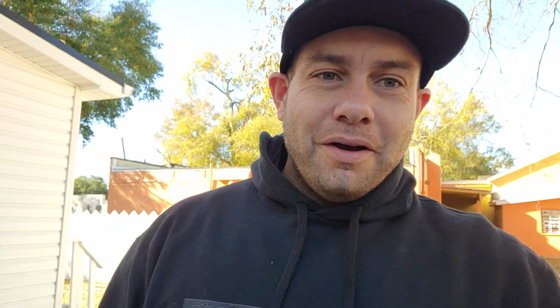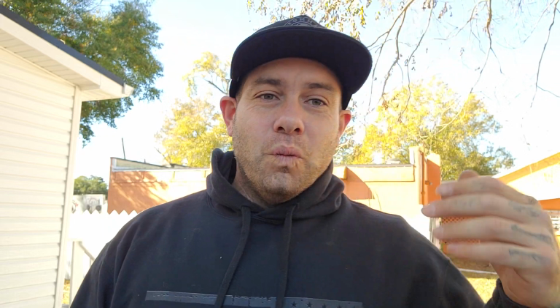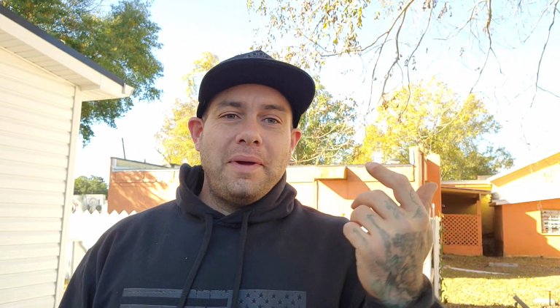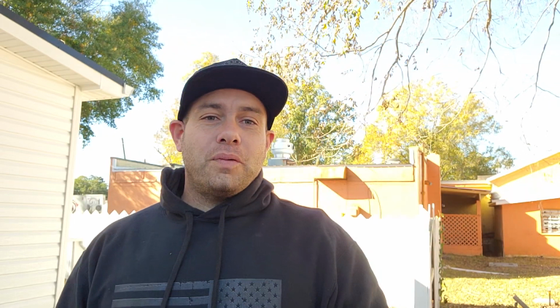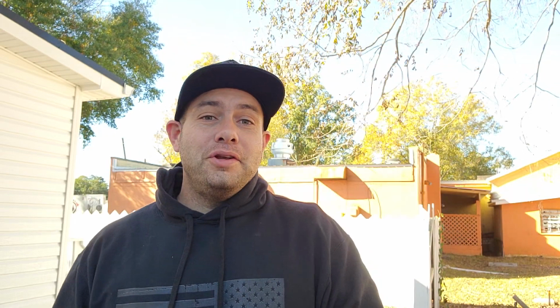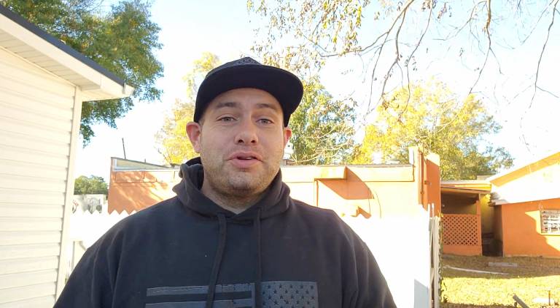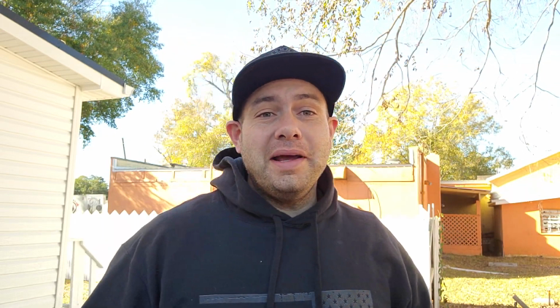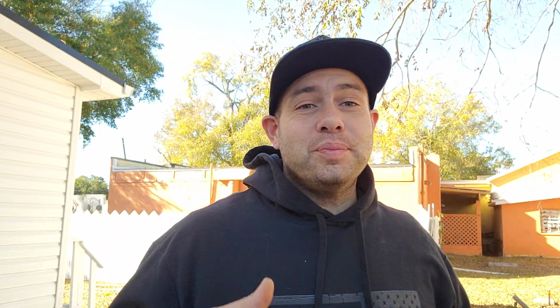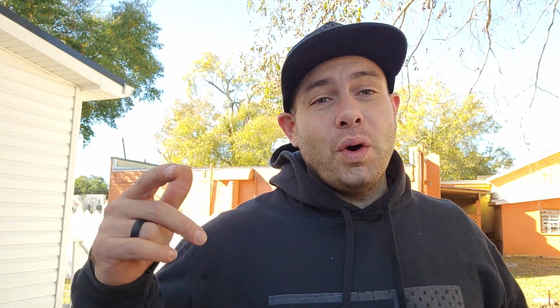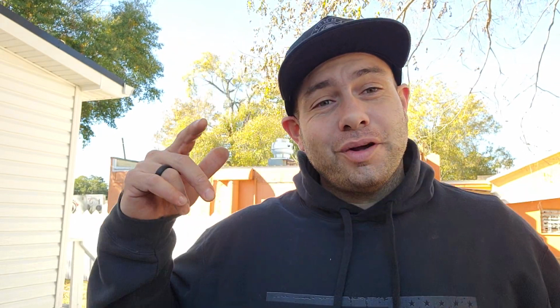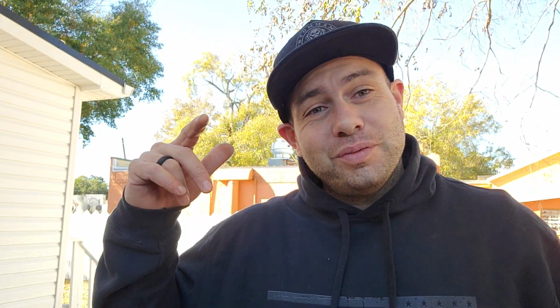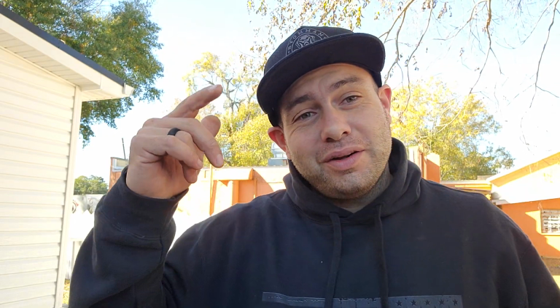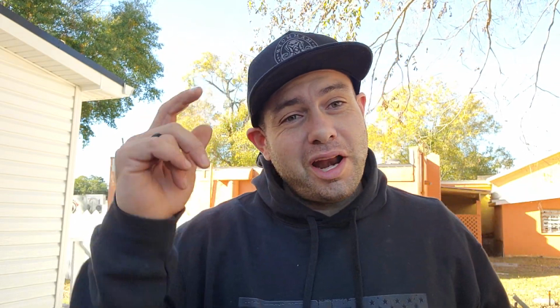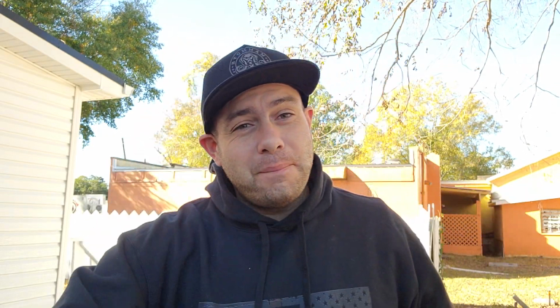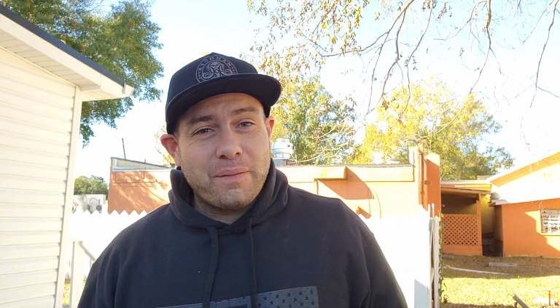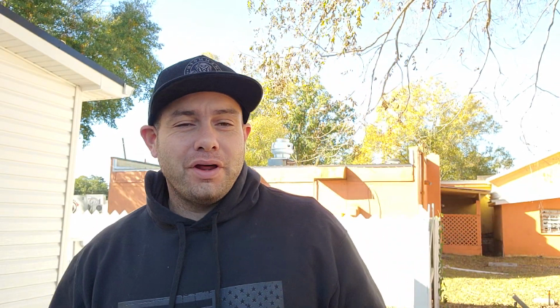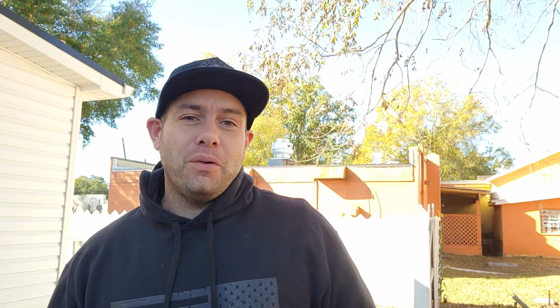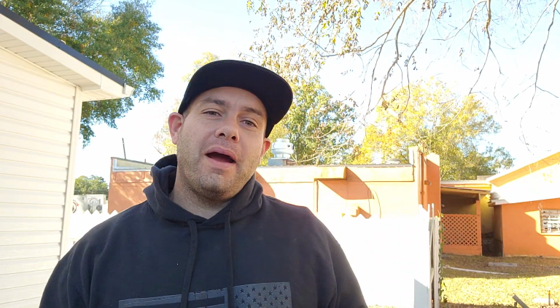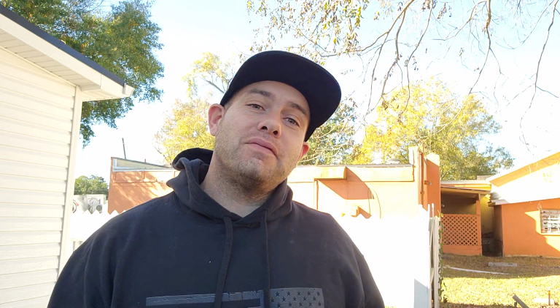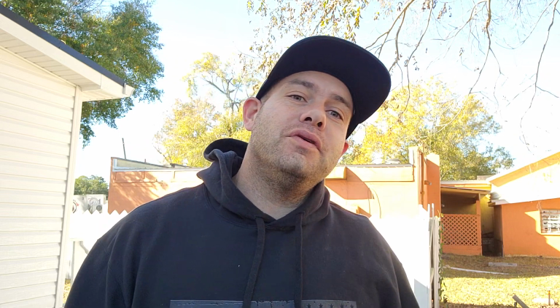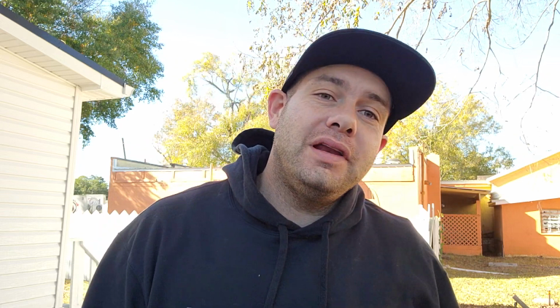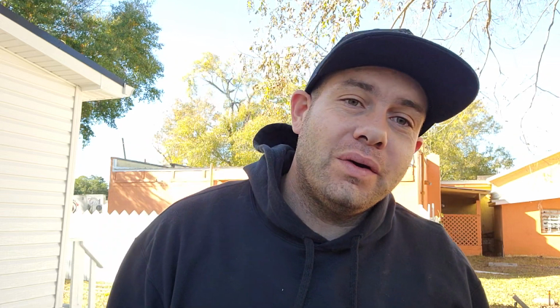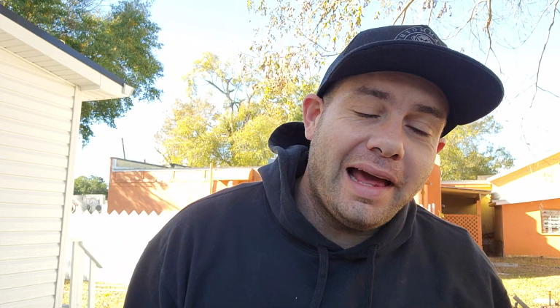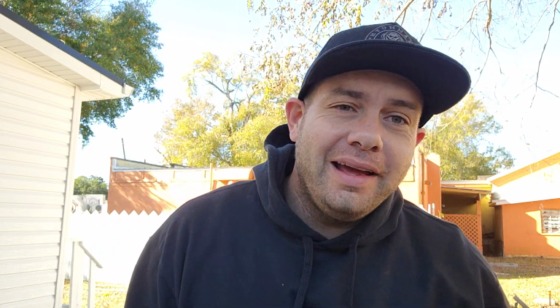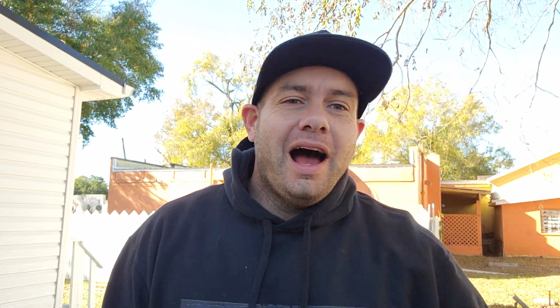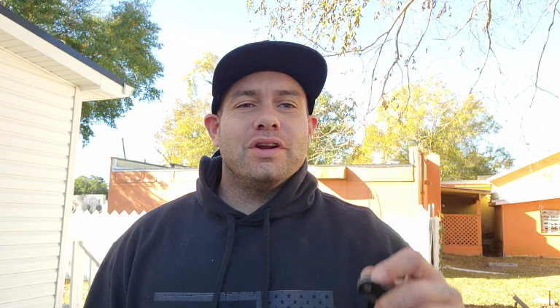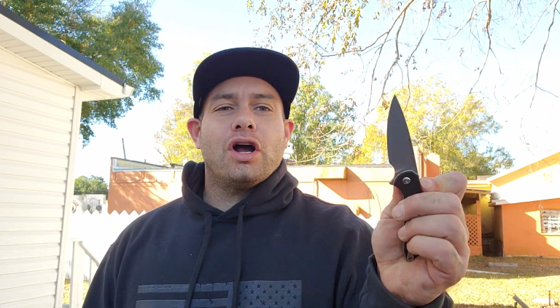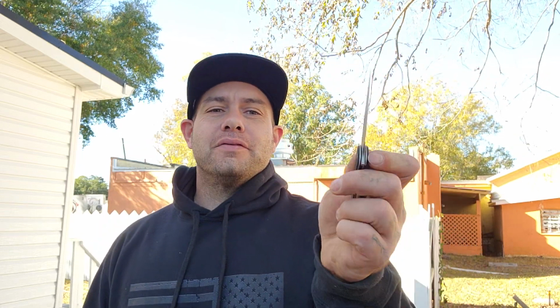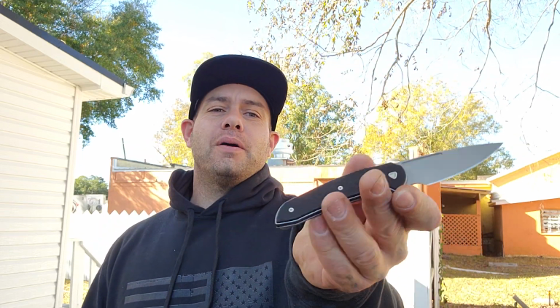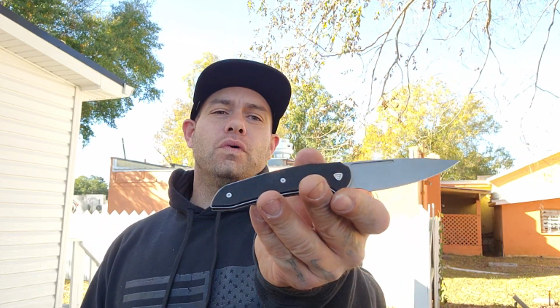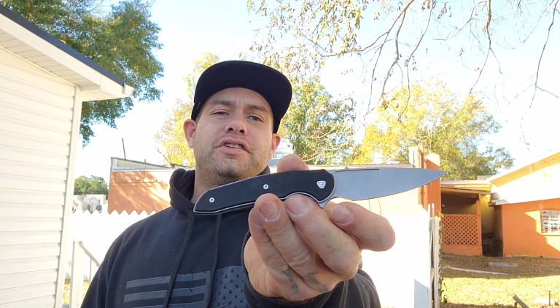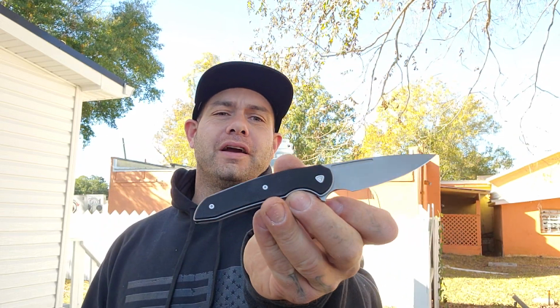What up Instagram and YouTube? It's your boy SaltyRedcorn, and I'm back with another ill-prepared knife review video, and today I want to talk about the Ferrum Forge Stinger.